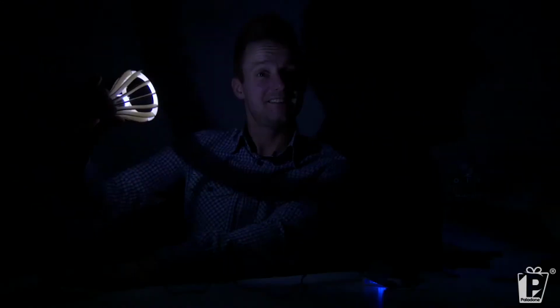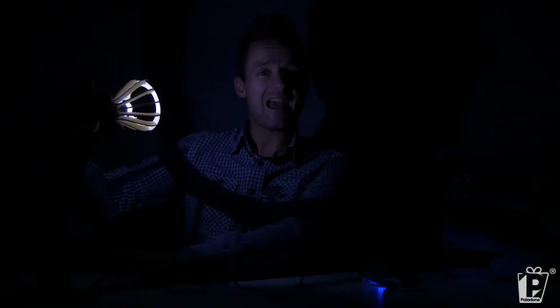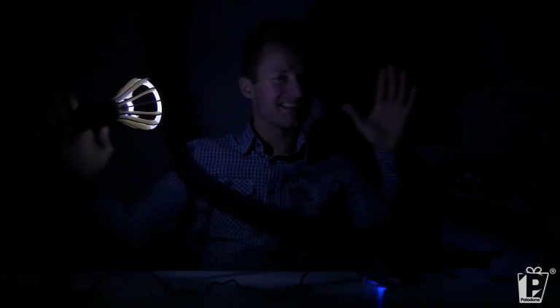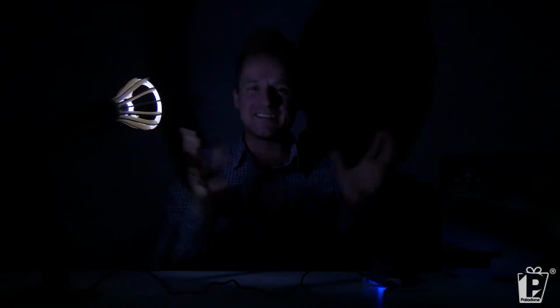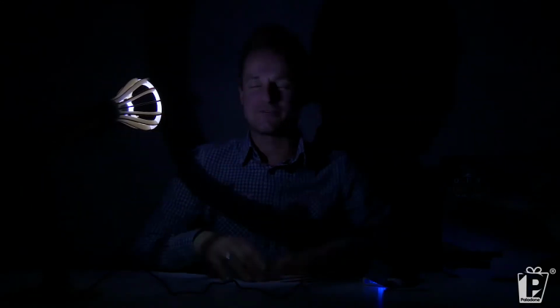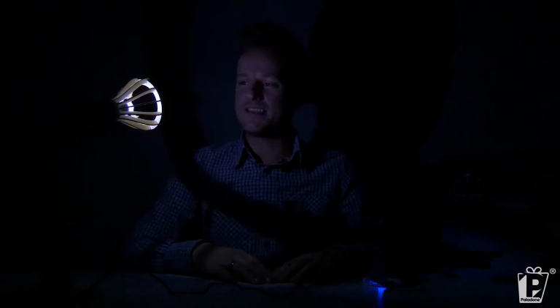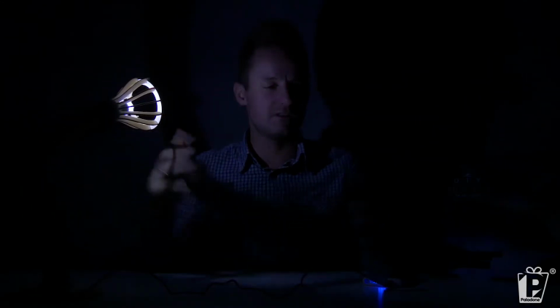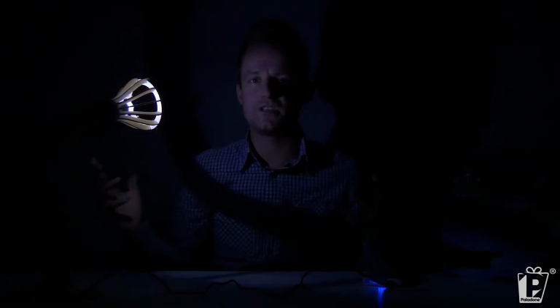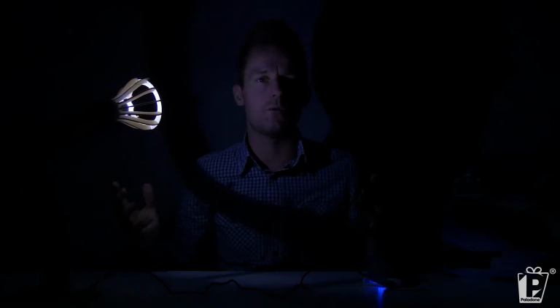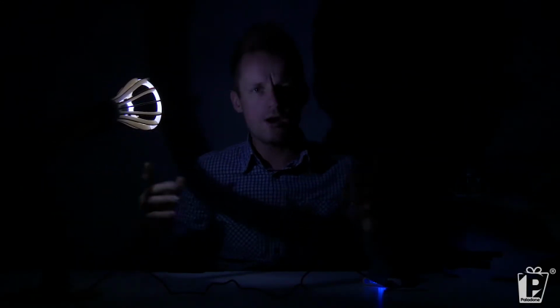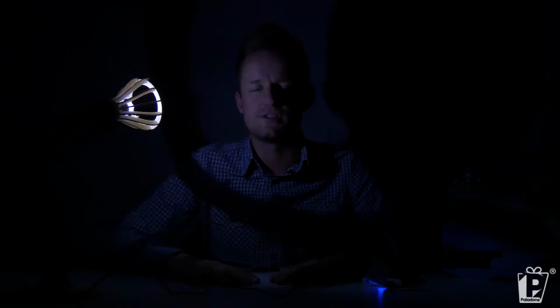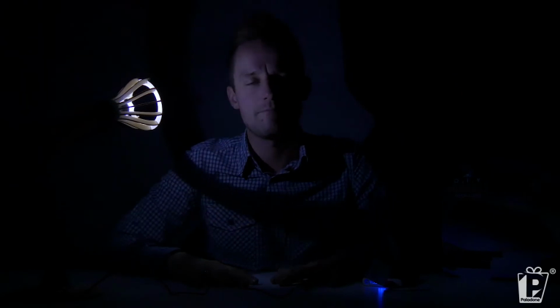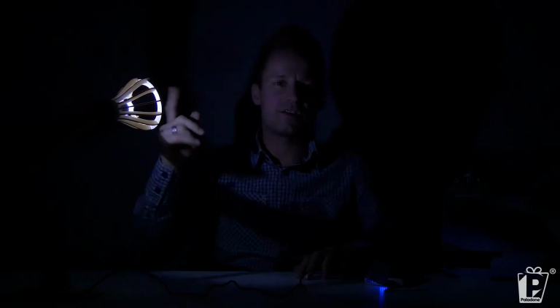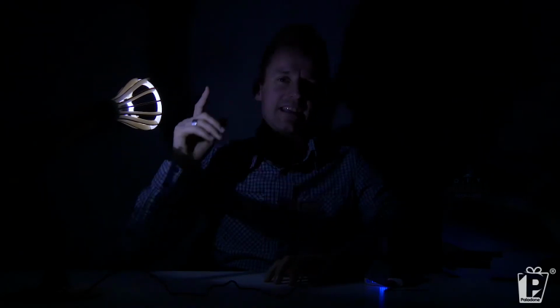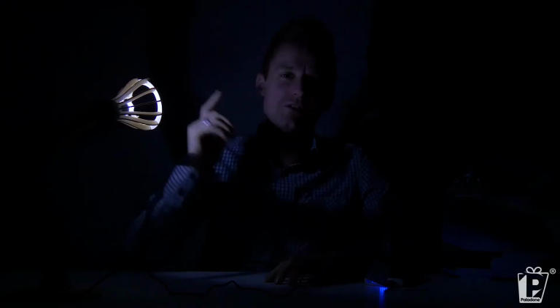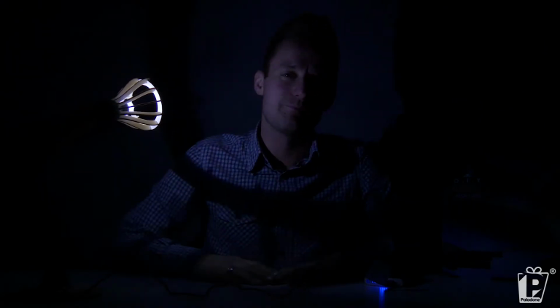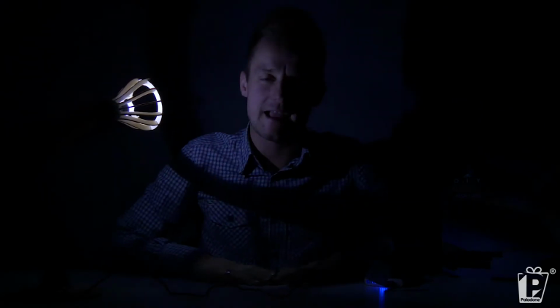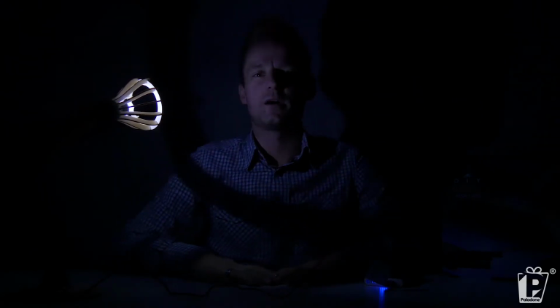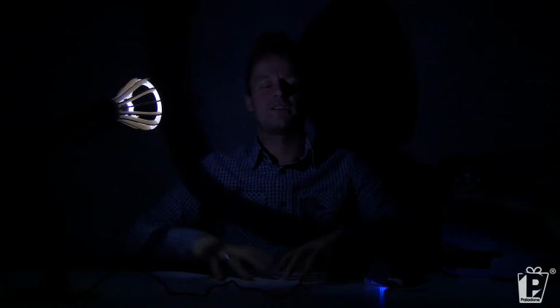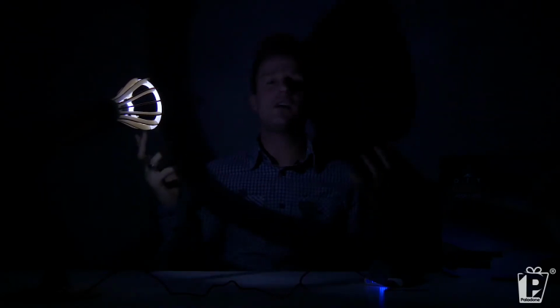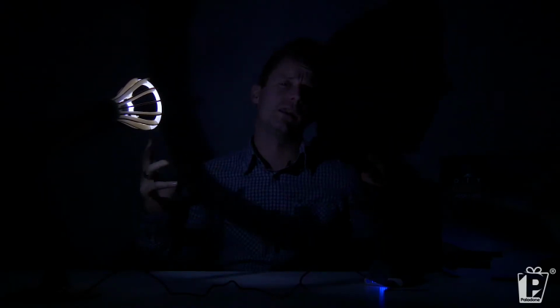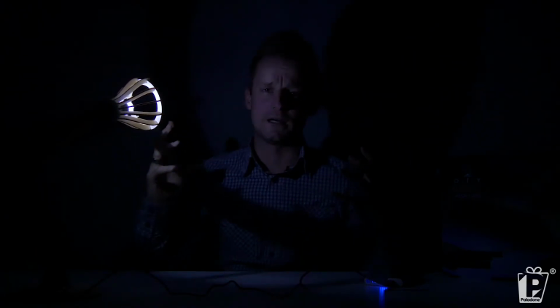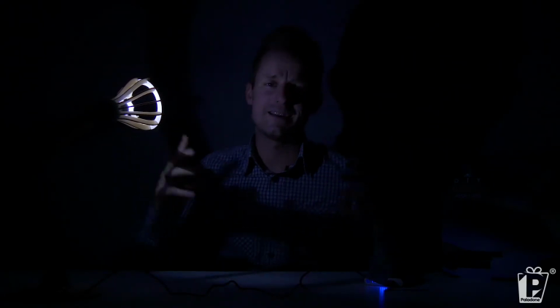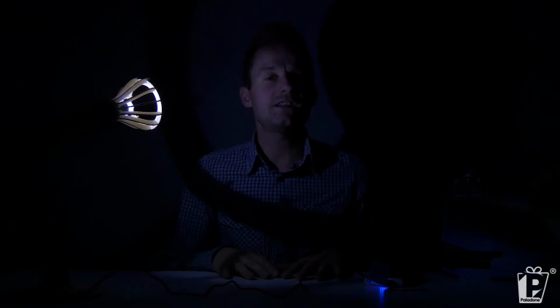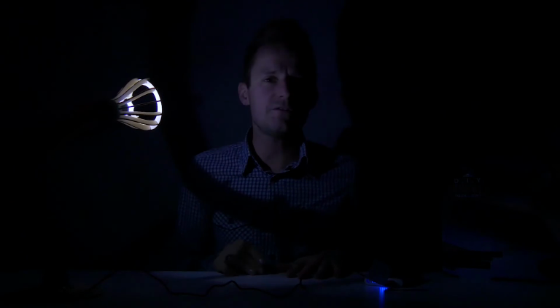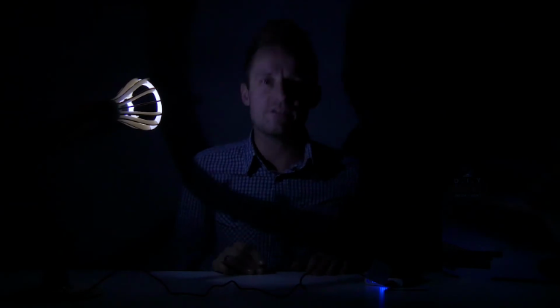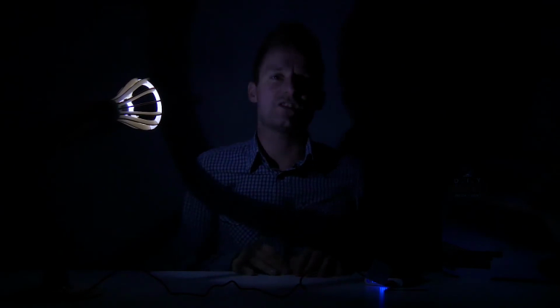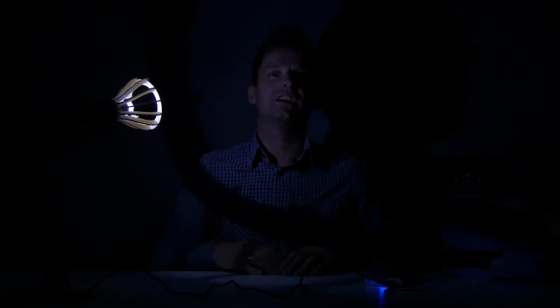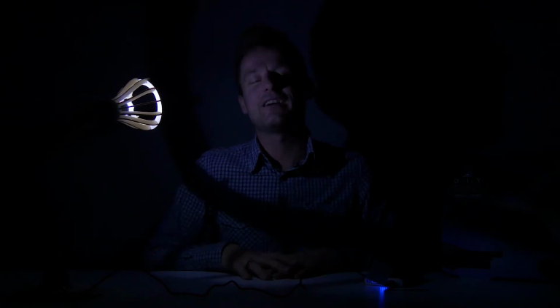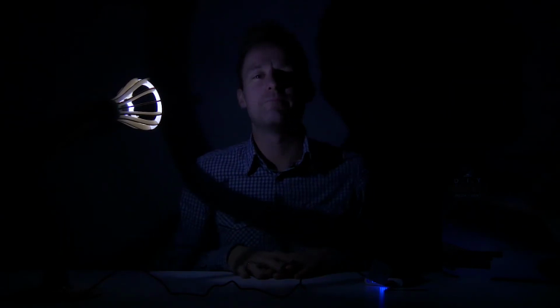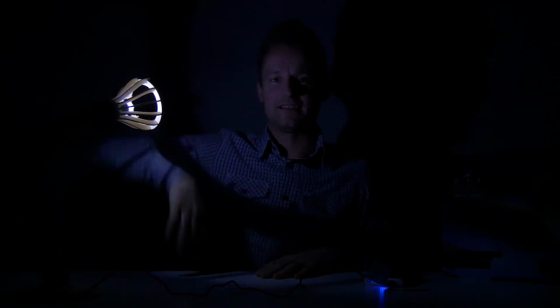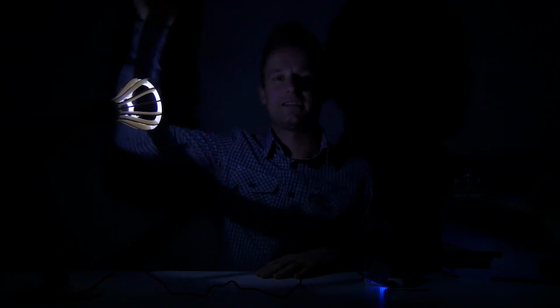So there we have it — that is it for the day, our beautiful DIY poseable desk lamp. And don't forget, if you do want to buy any of our products for yourself or a loved one, then just head to your favourite search engine. Have an amazing day.